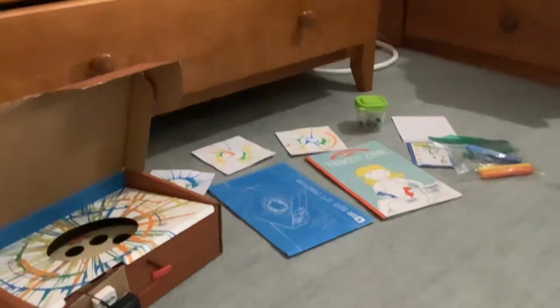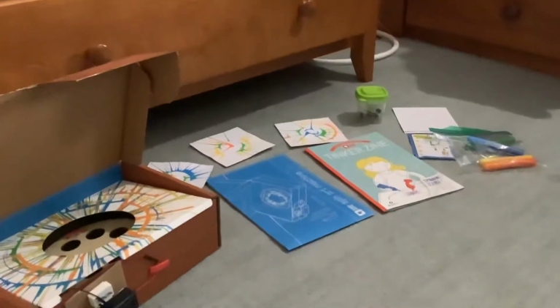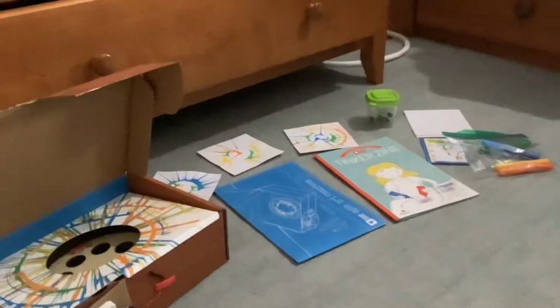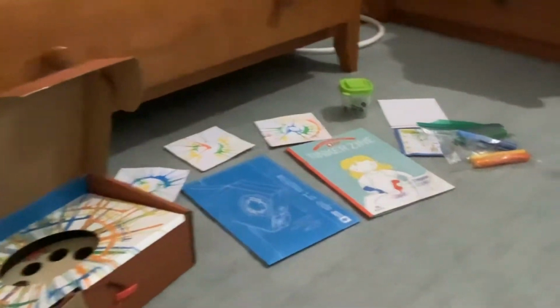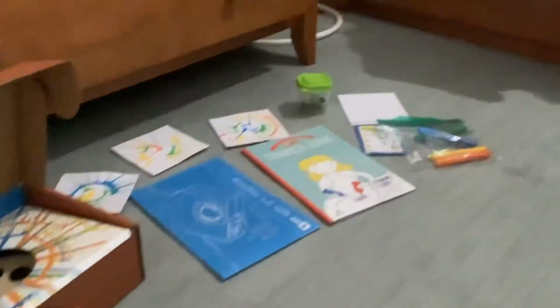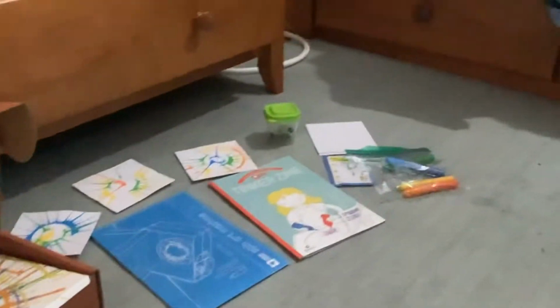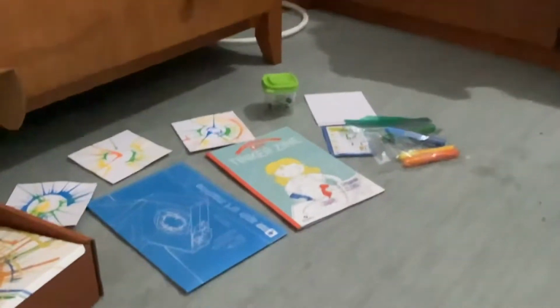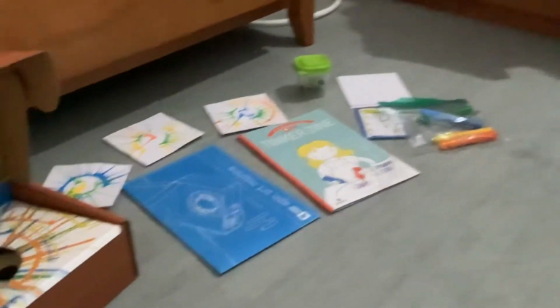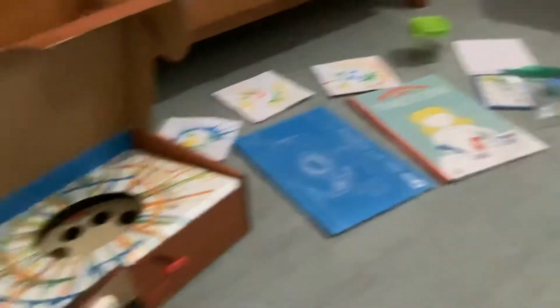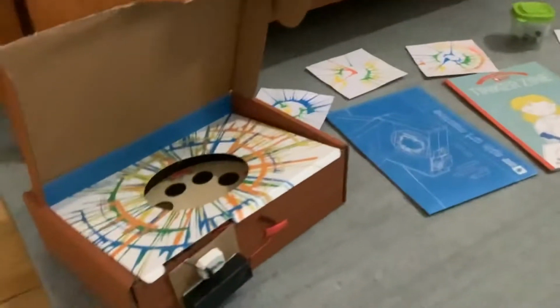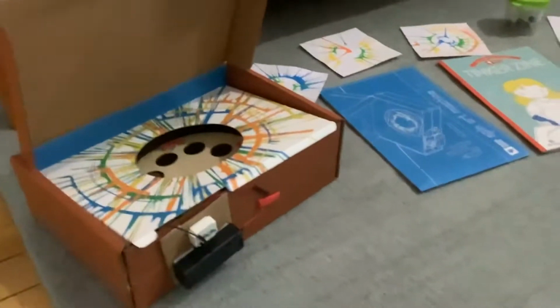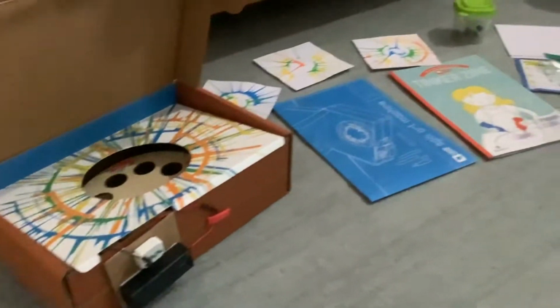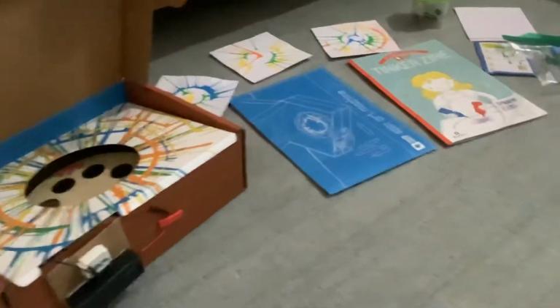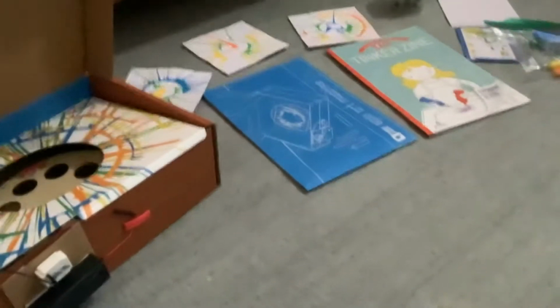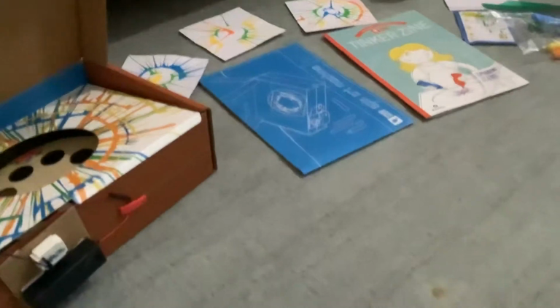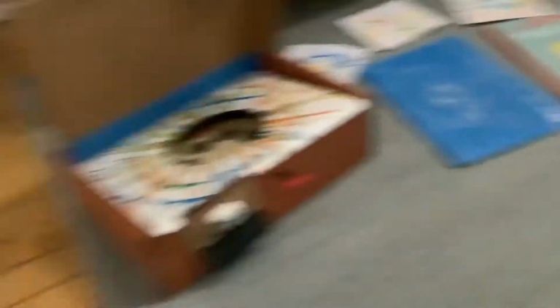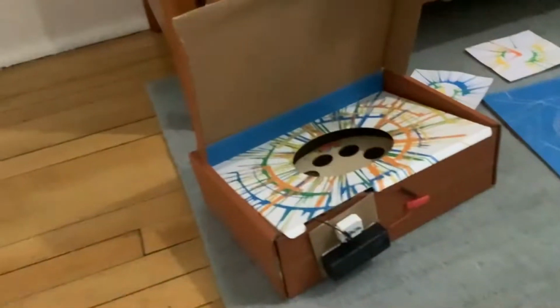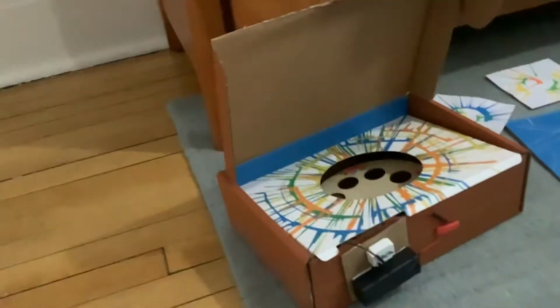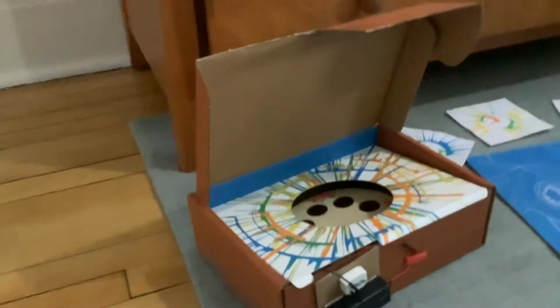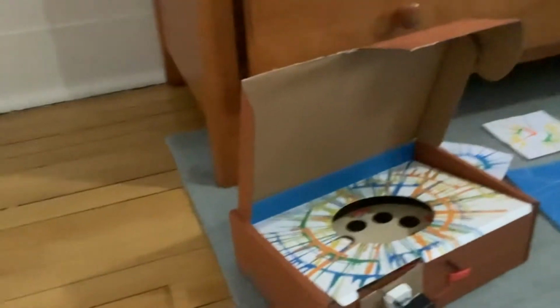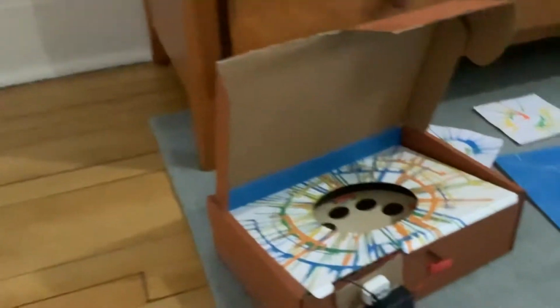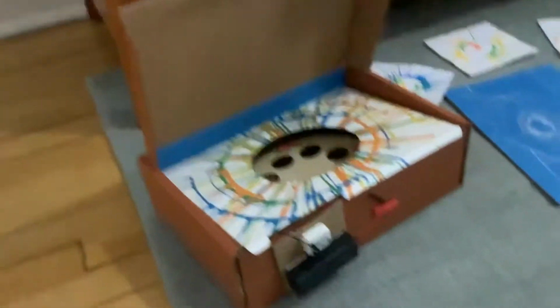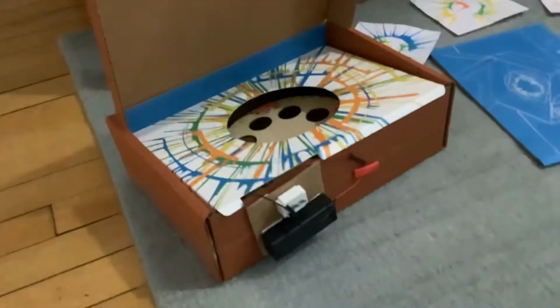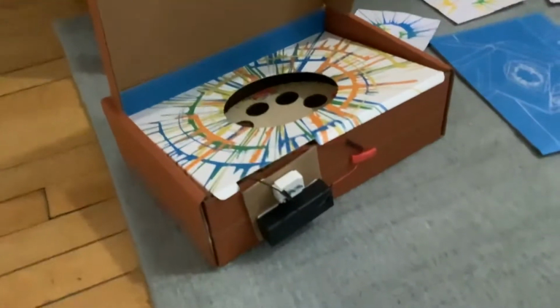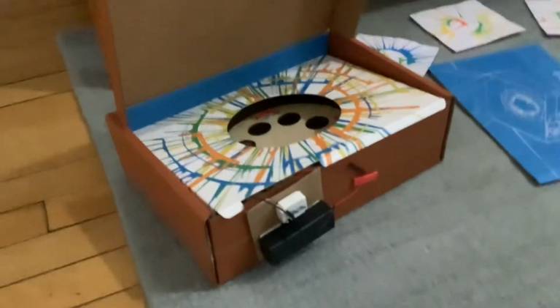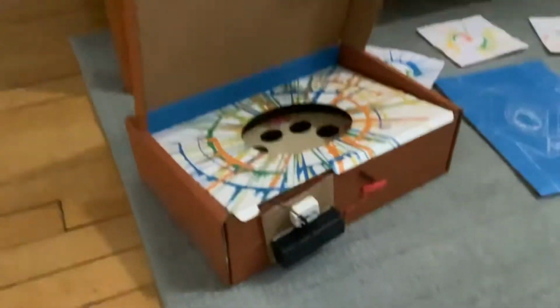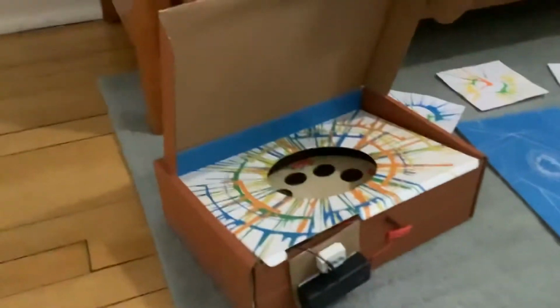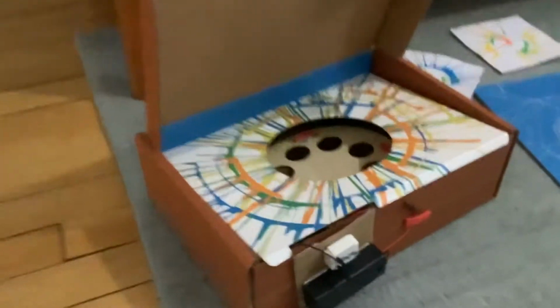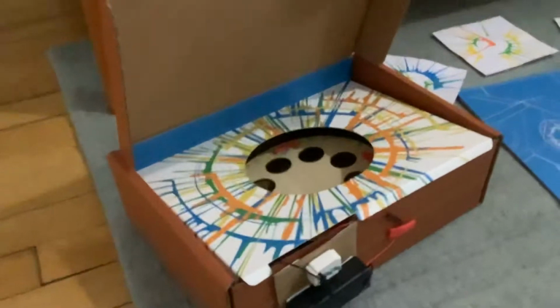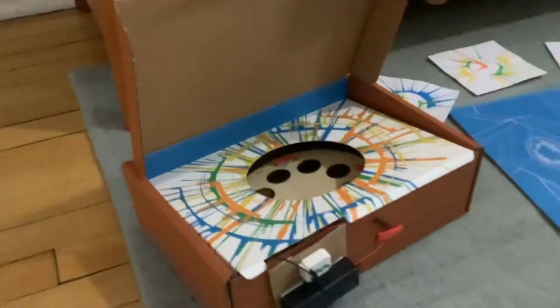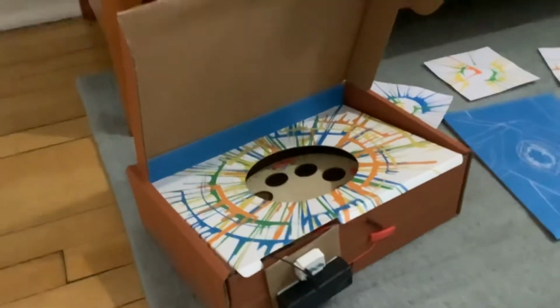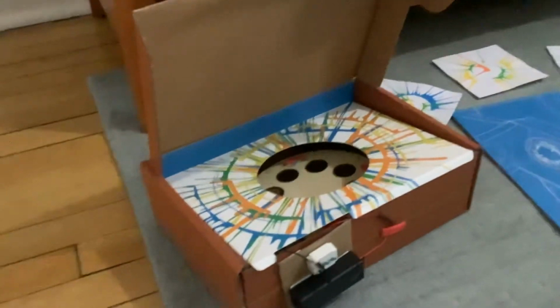Hey guys, welcome back to another video. Today I will be reviewing a KiwiCo spin art machine.